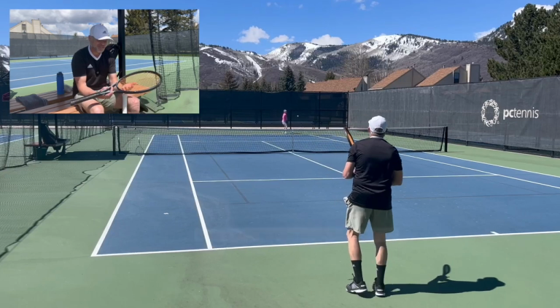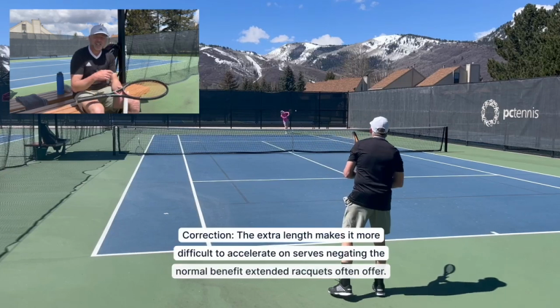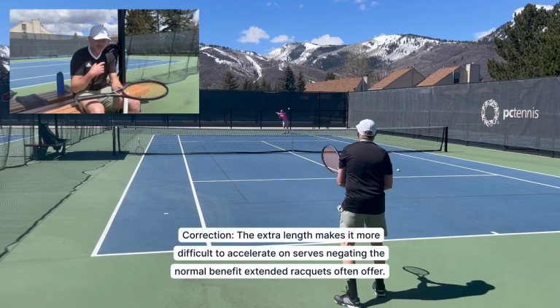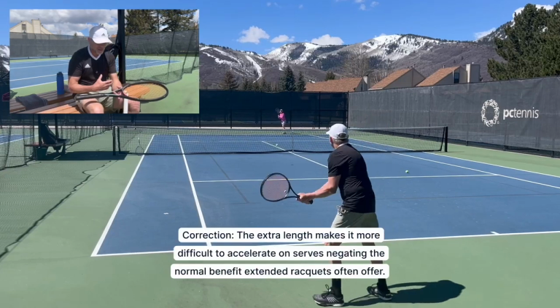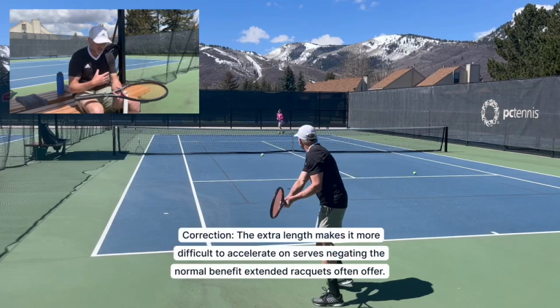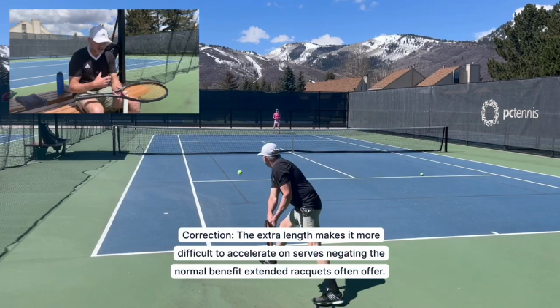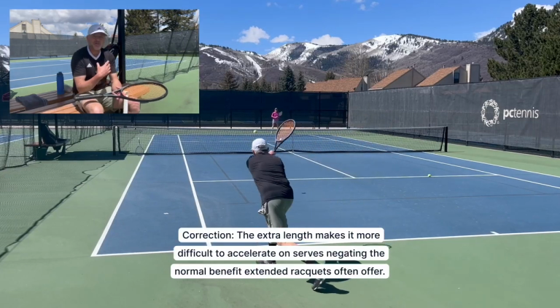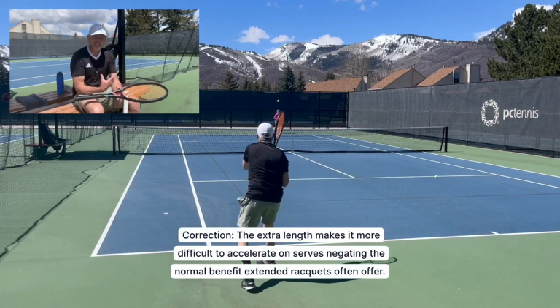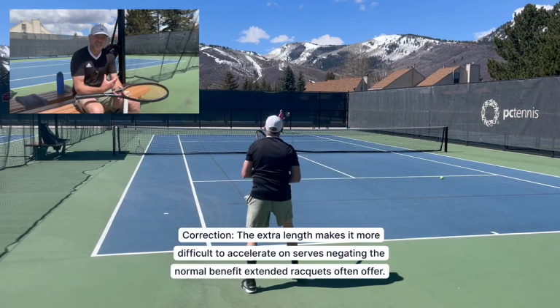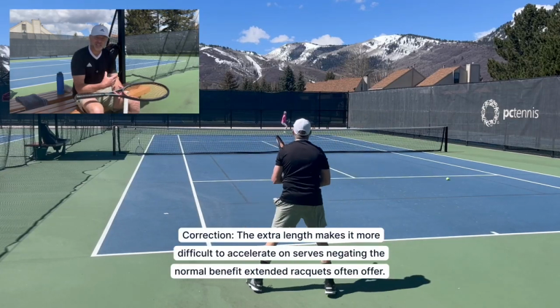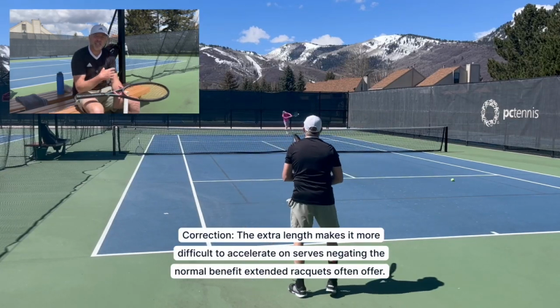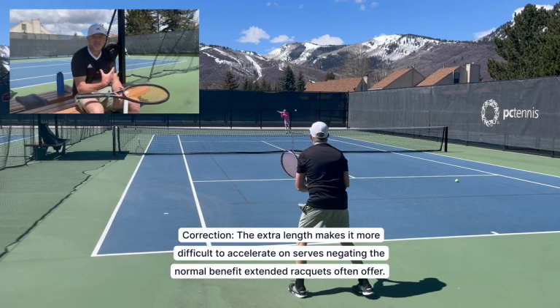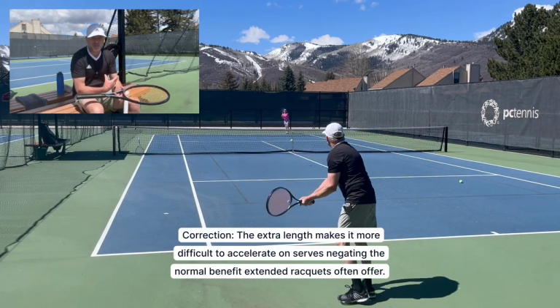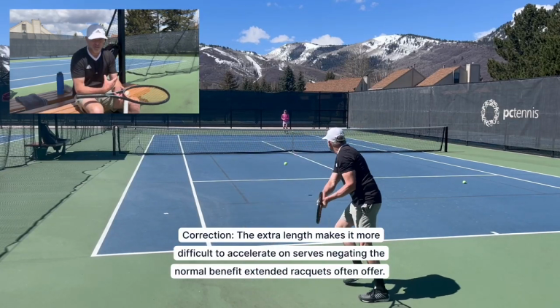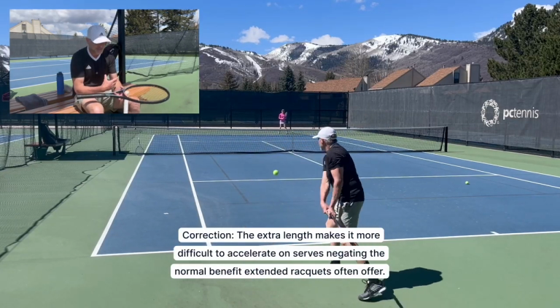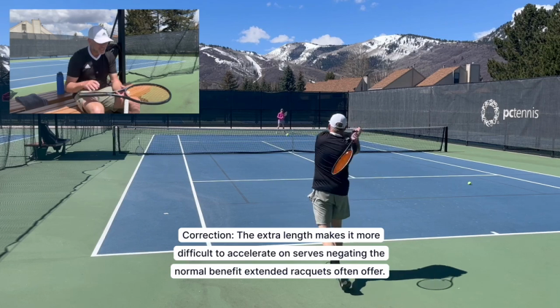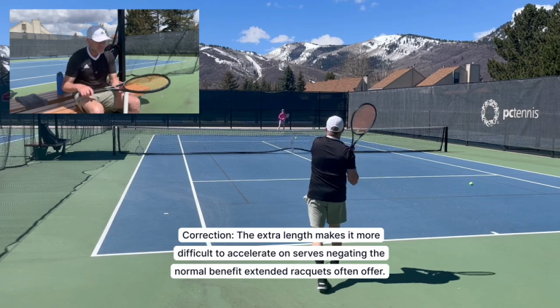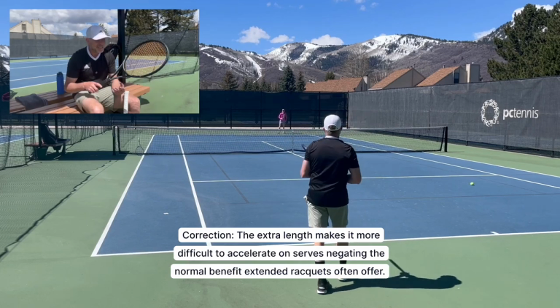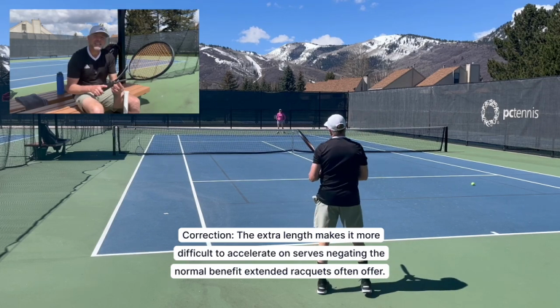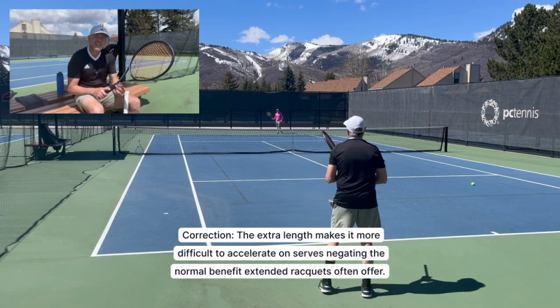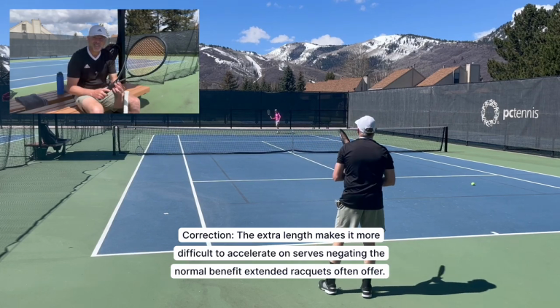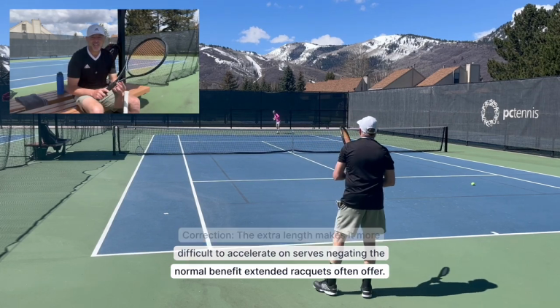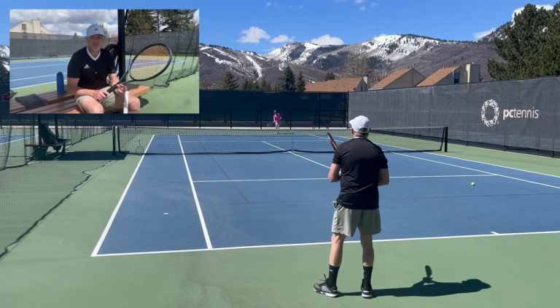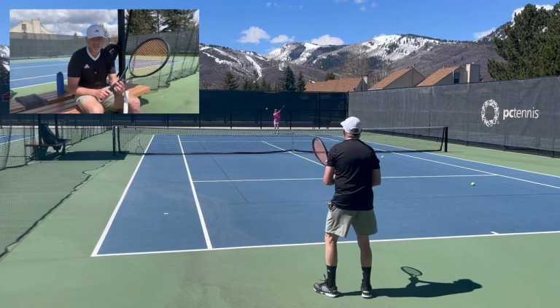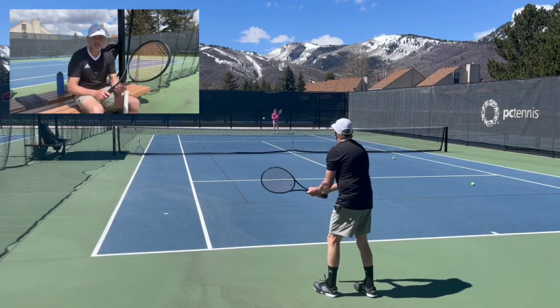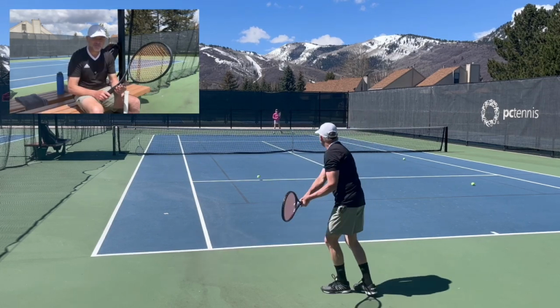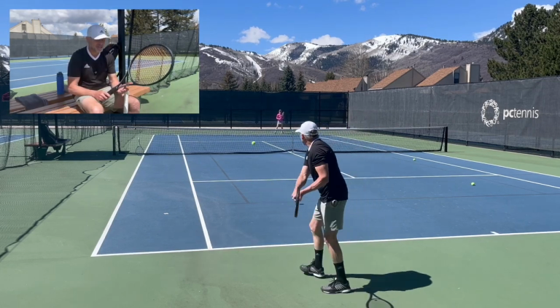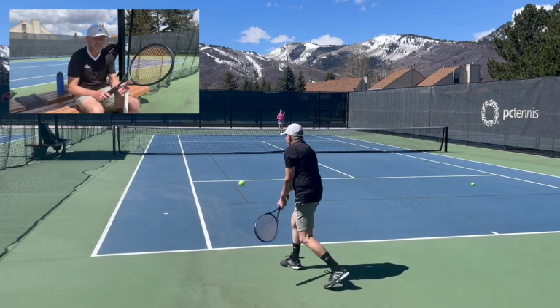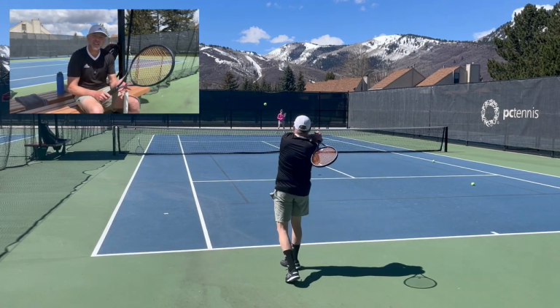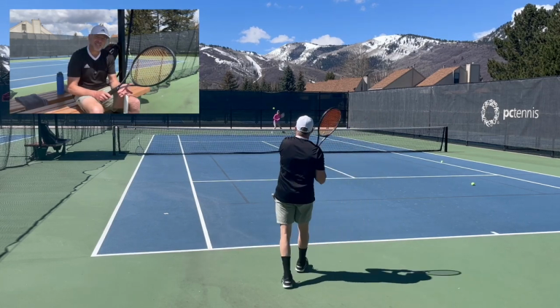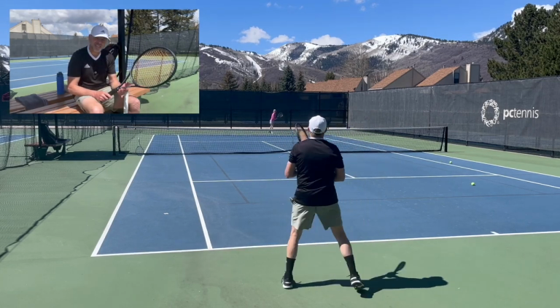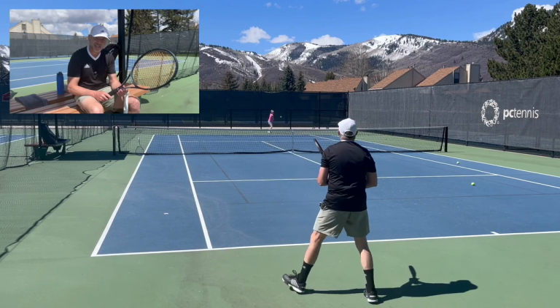On serving, the Gravity line overall feels like a pretty average serving racket. The extended length does help on the serve, as it does with any other extended length racket.